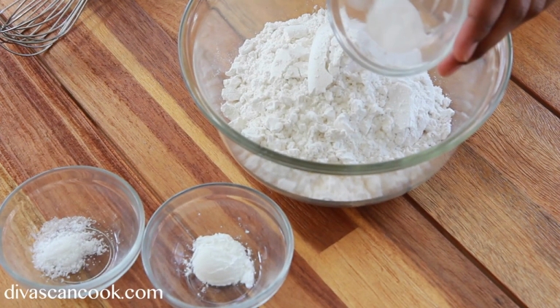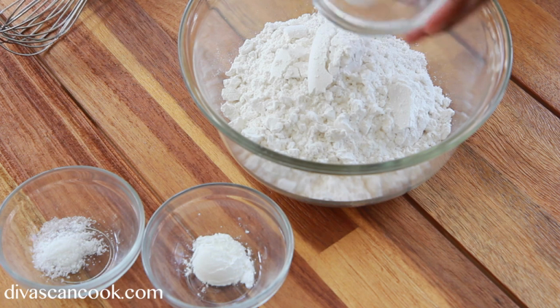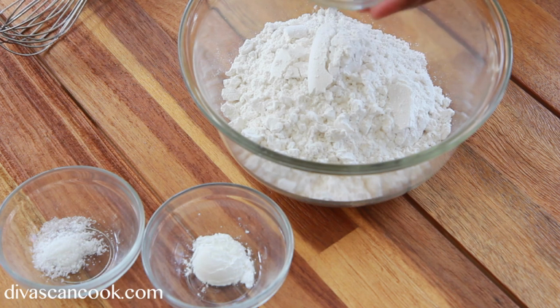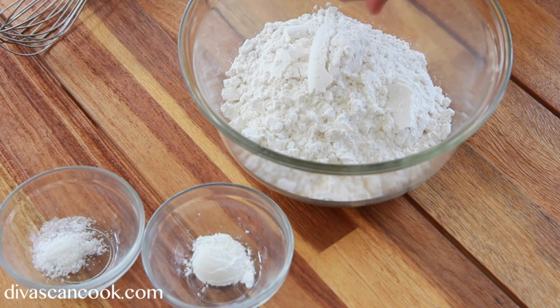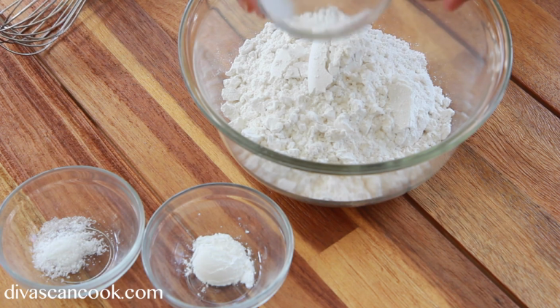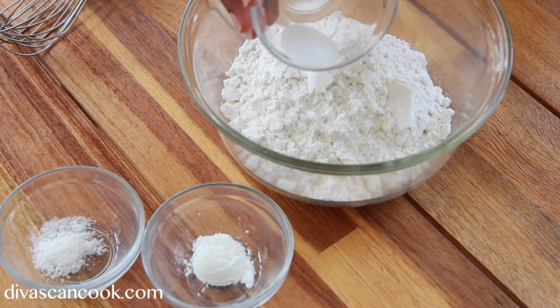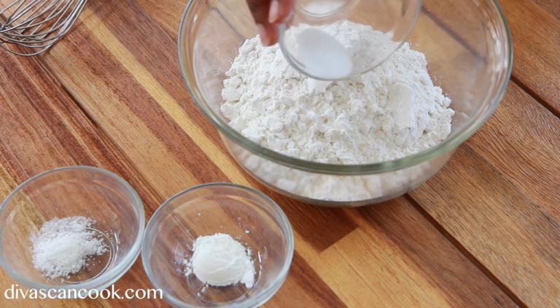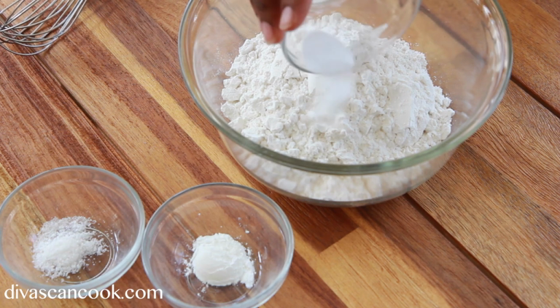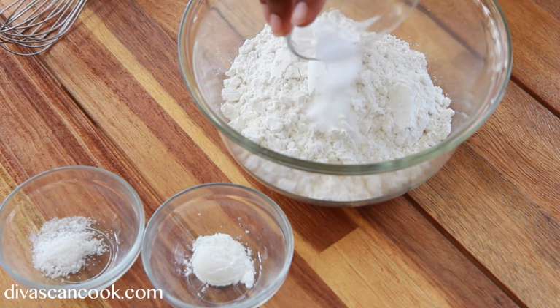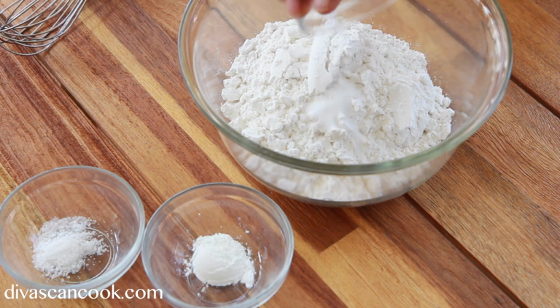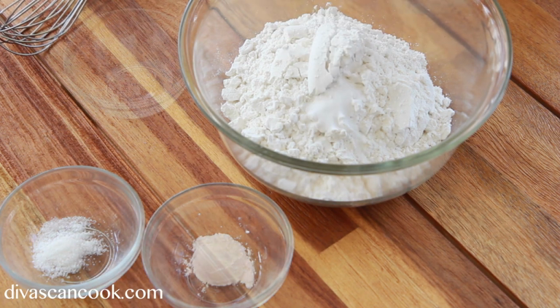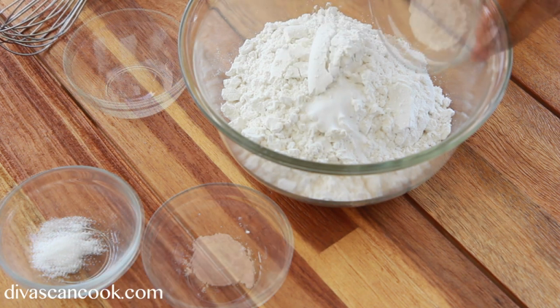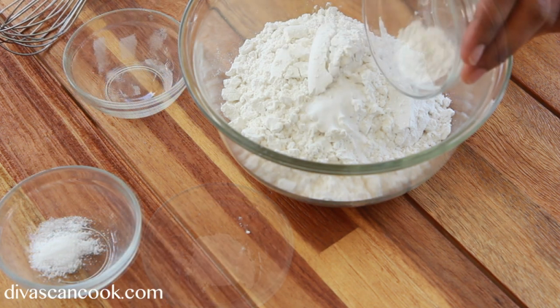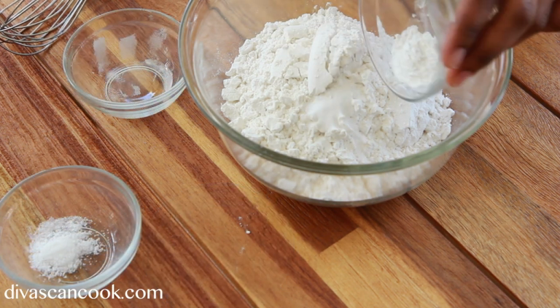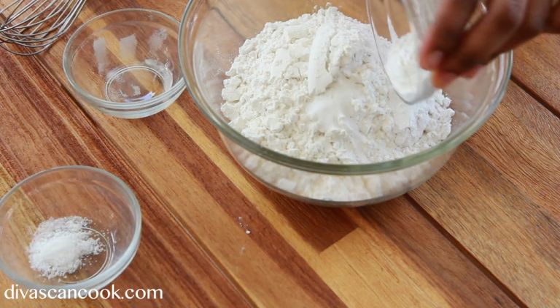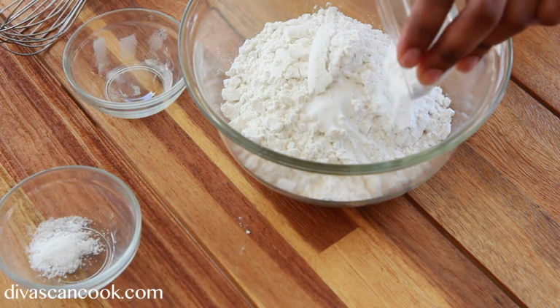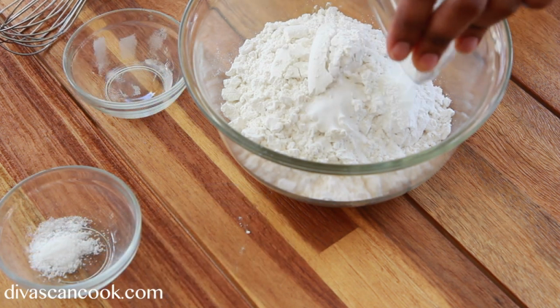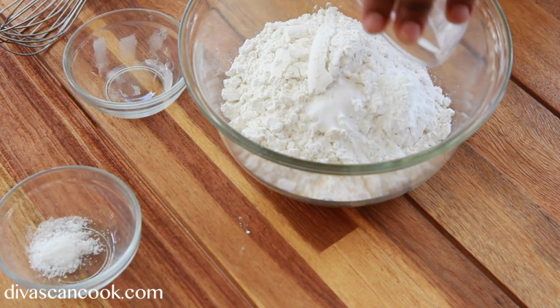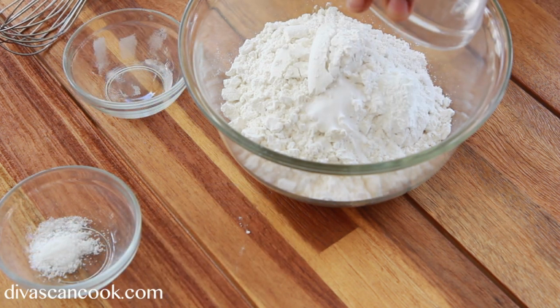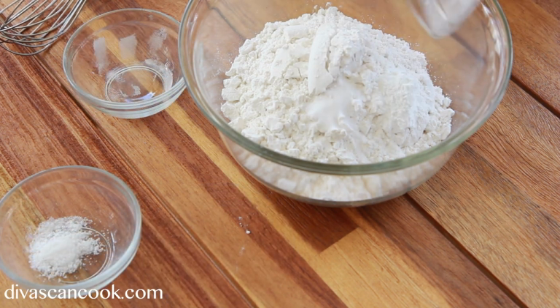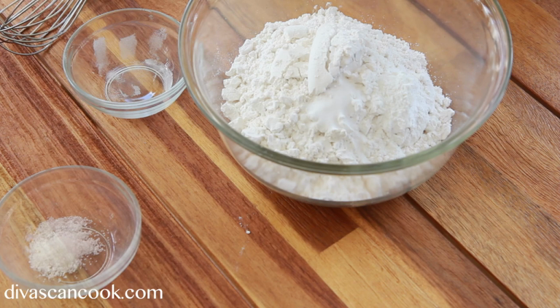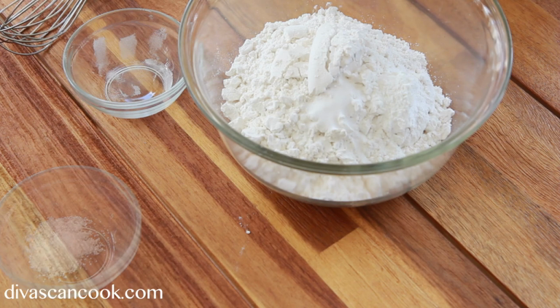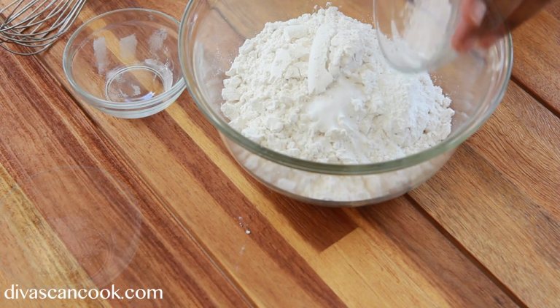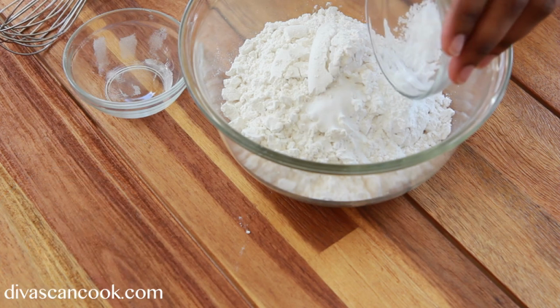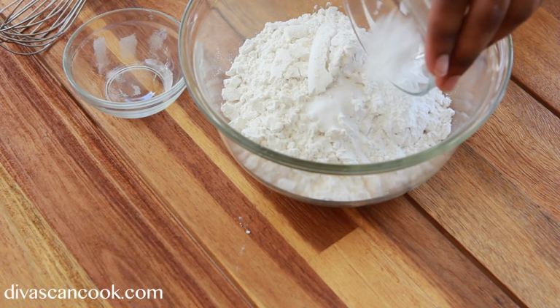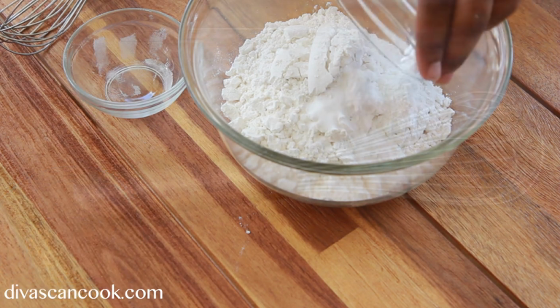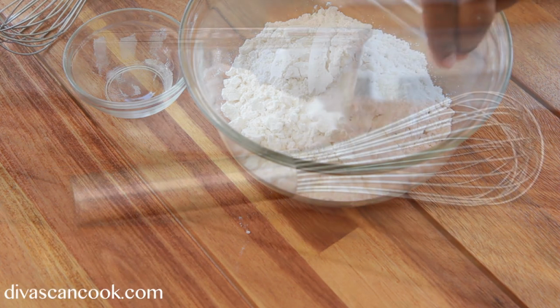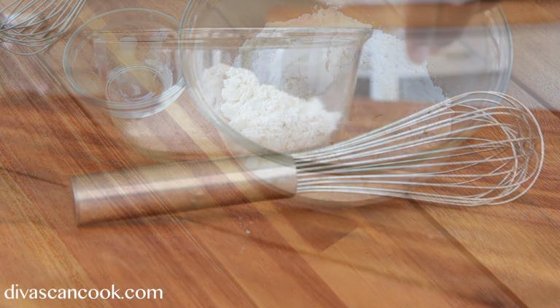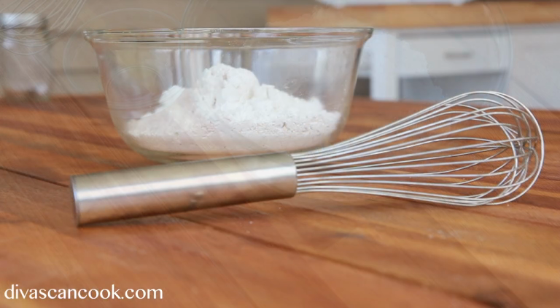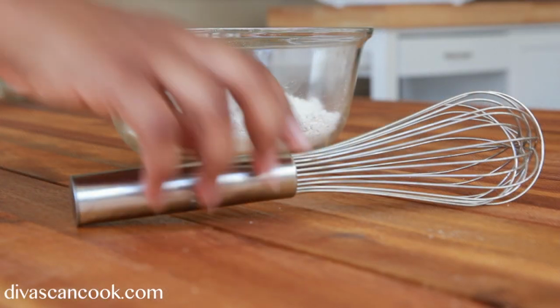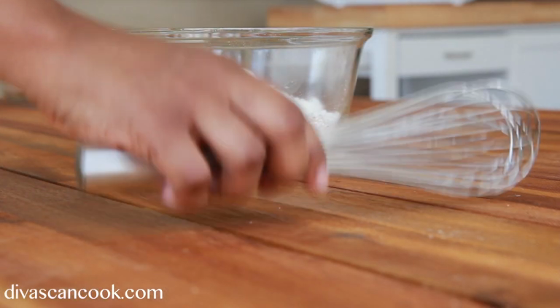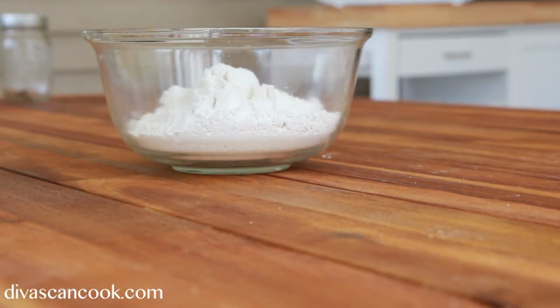I have my all purpose flour in a bowl. I'm going to add in my baking soda, a little bit of baking powder, and a little bit of salt. We're going to whisk this around.